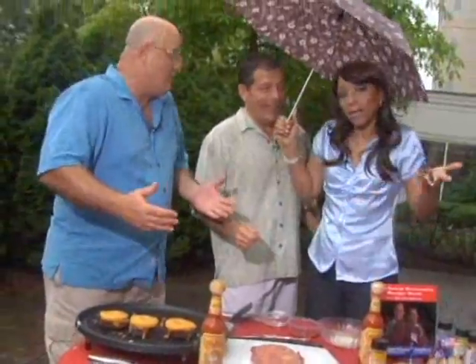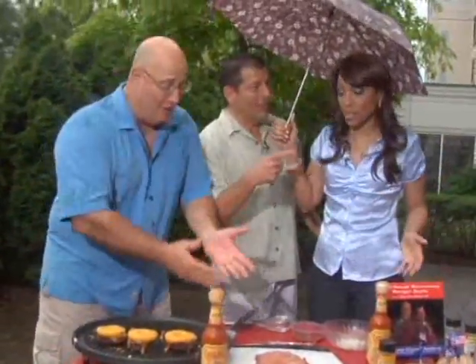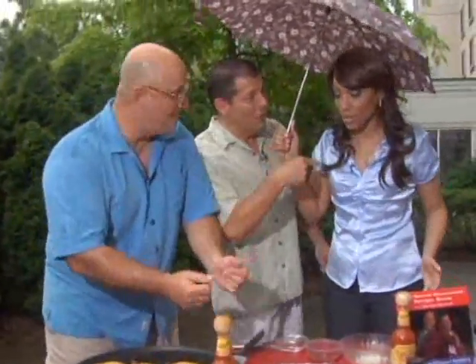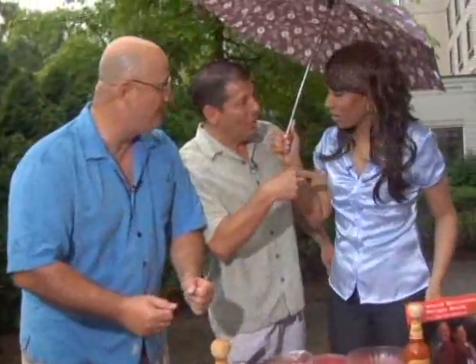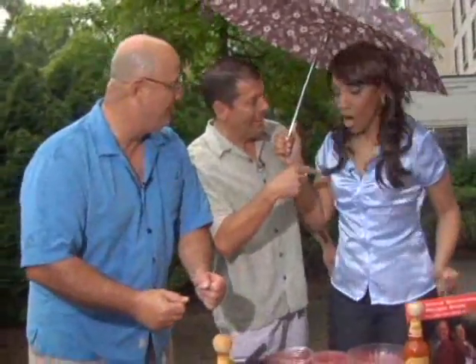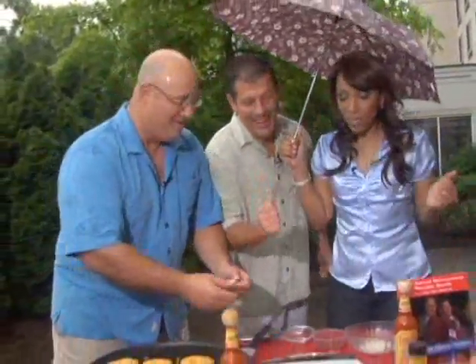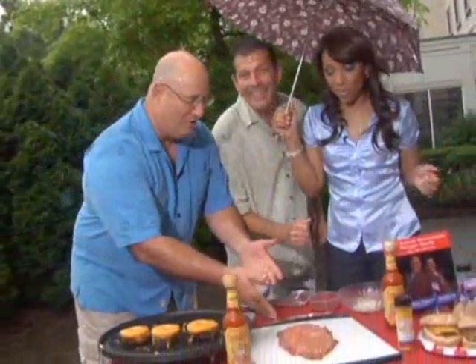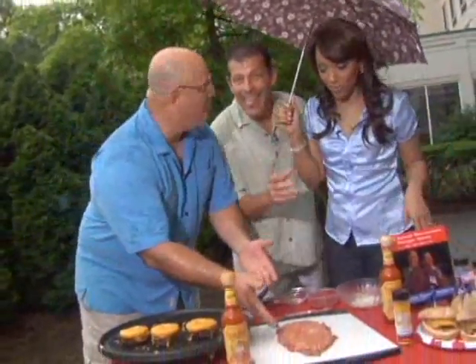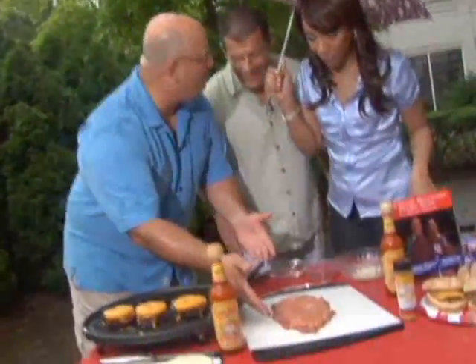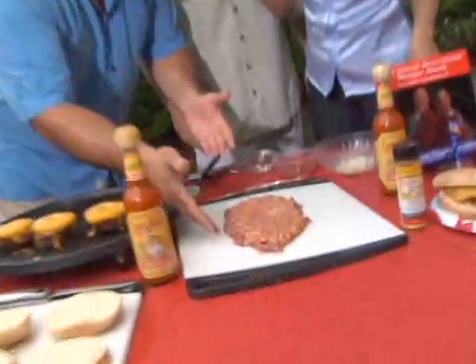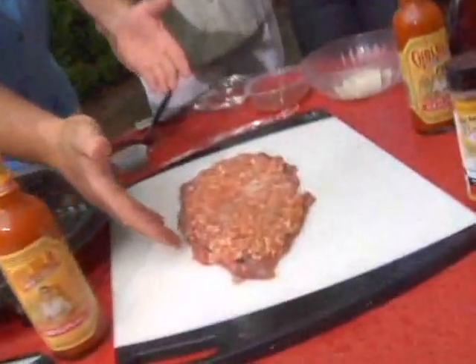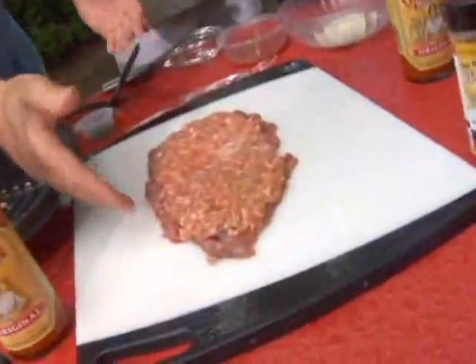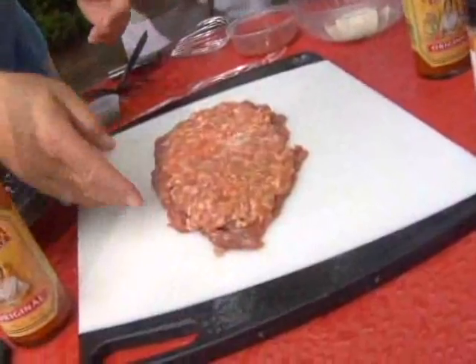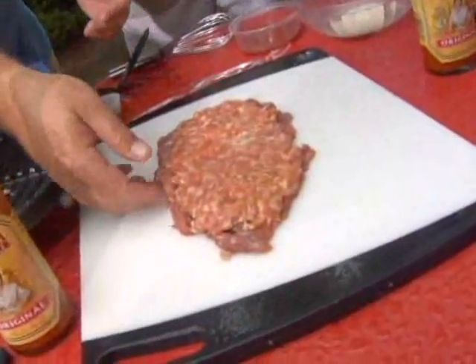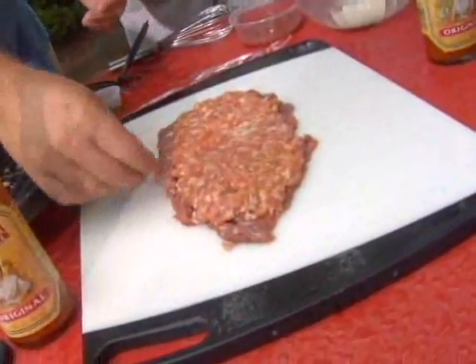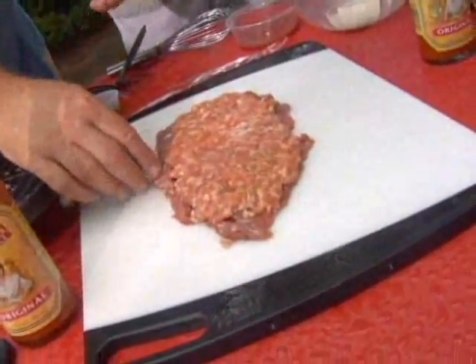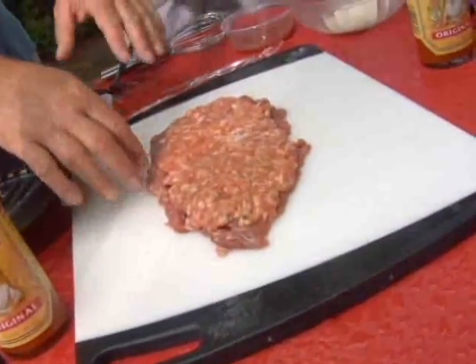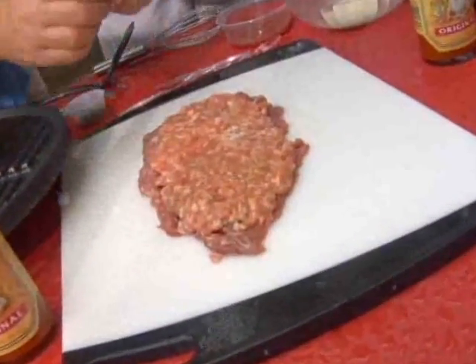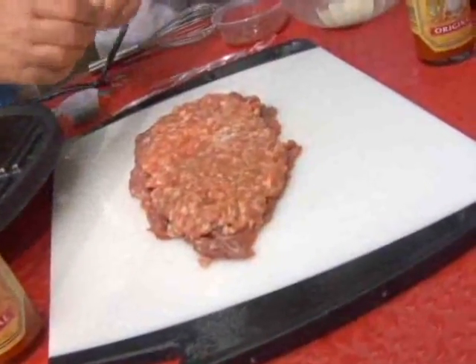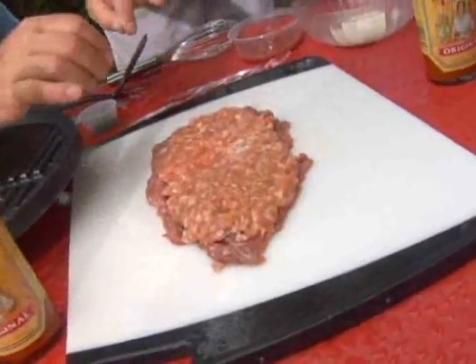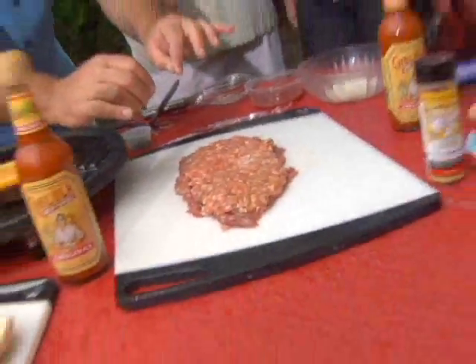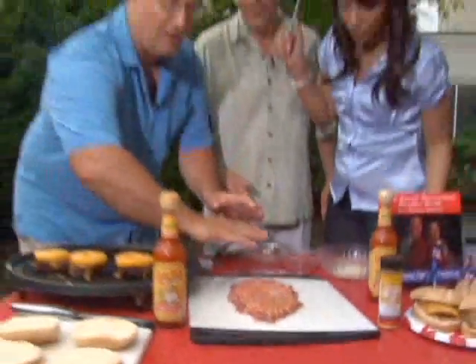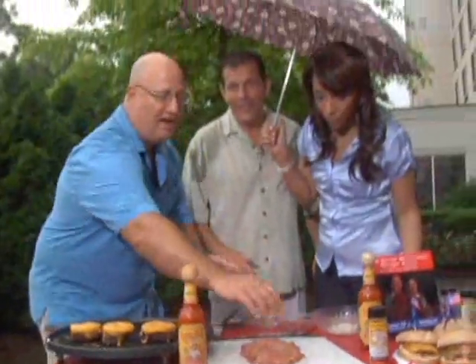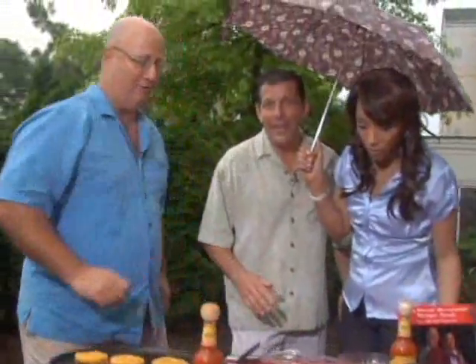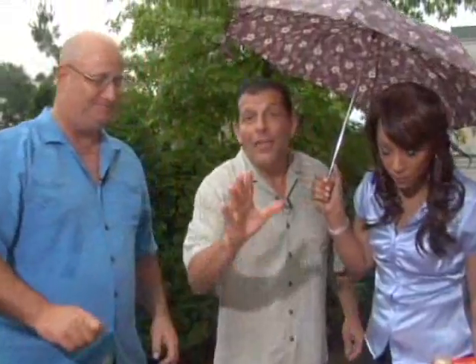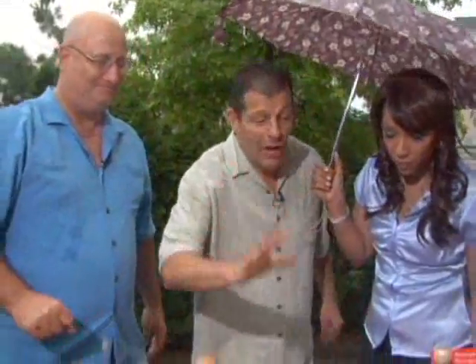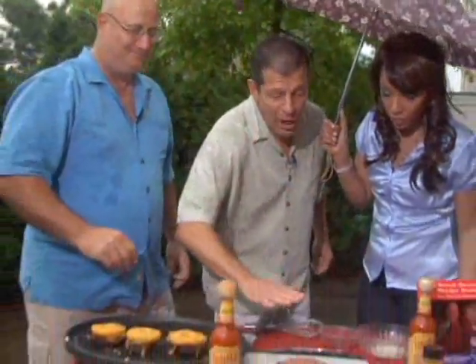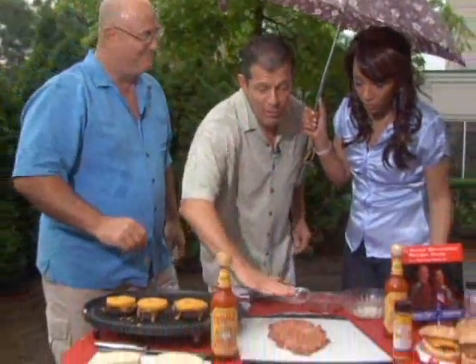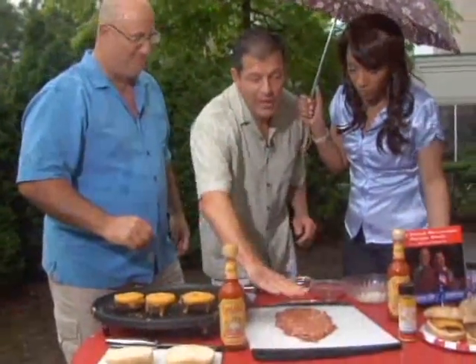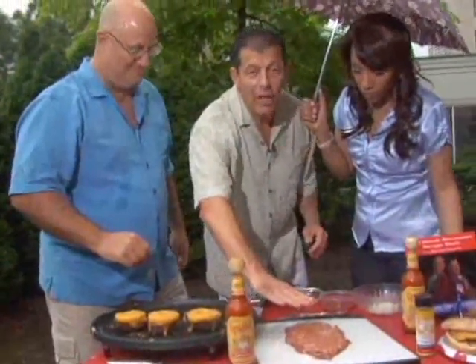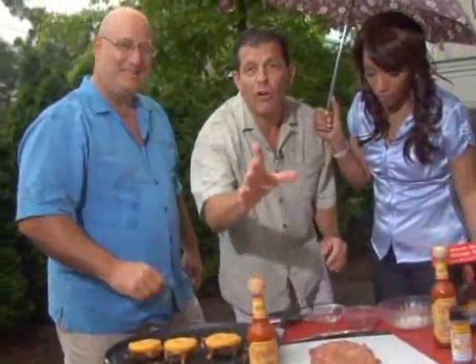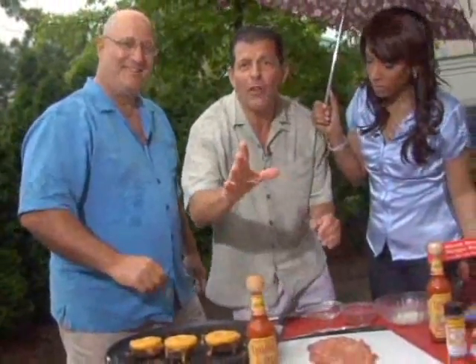Start off with a beautiful piece of skirt steak. You want to remove any of the excess fat or some of that silver skin, which makes it a little tough, and then flatten it out. Then on top of that, we put some Italian sausage.